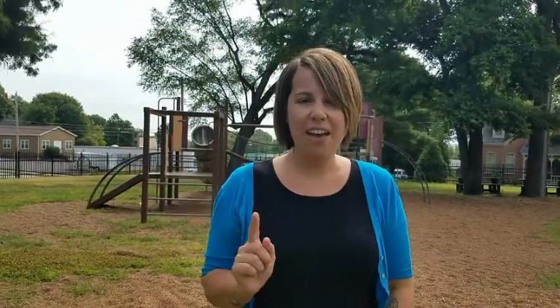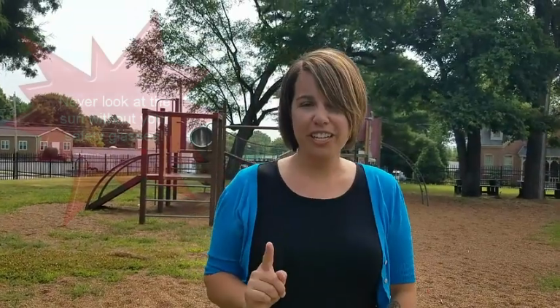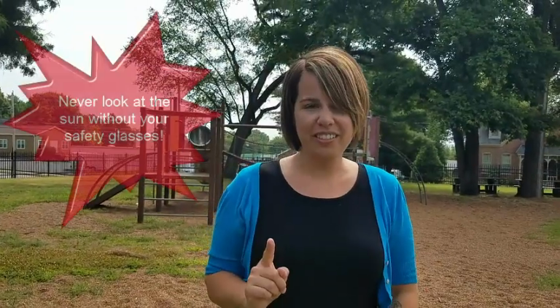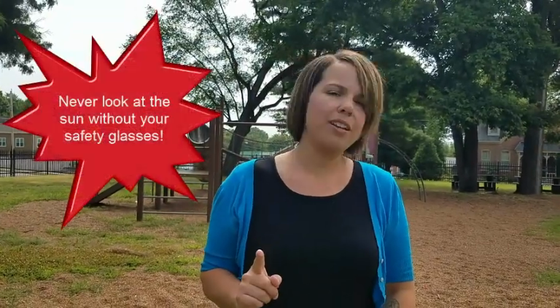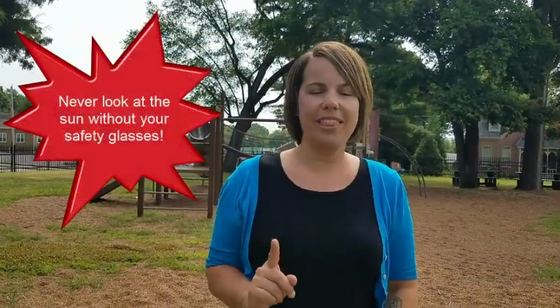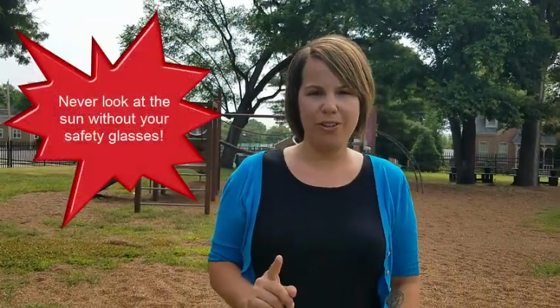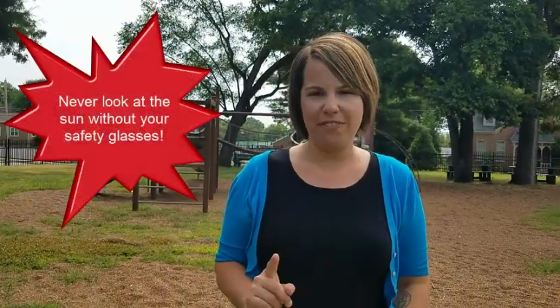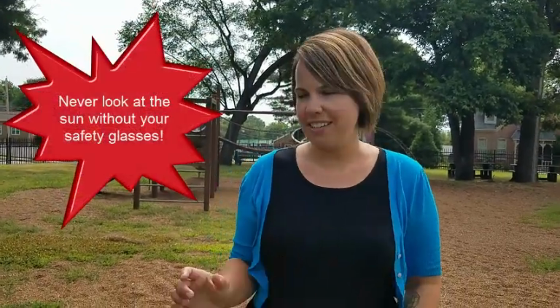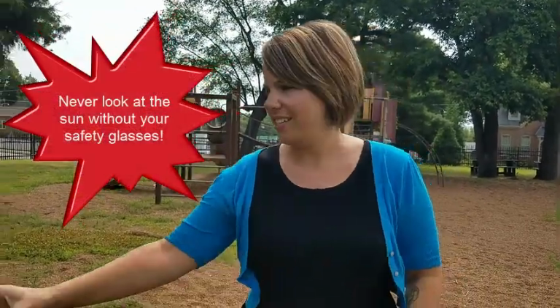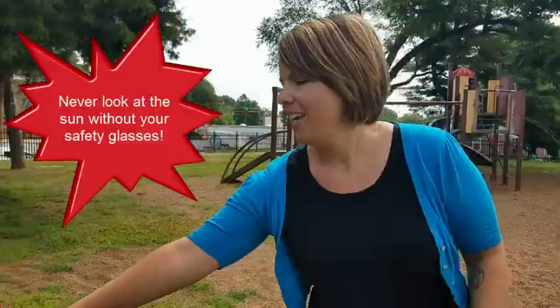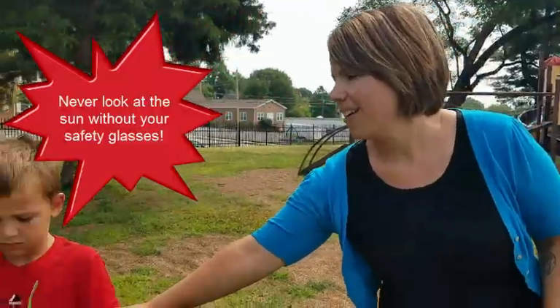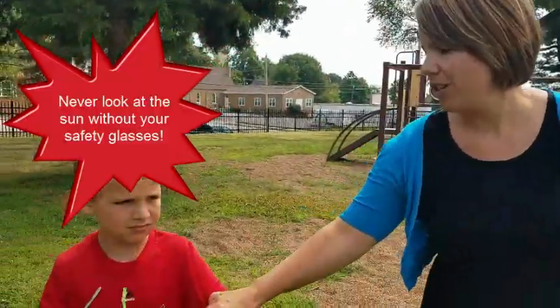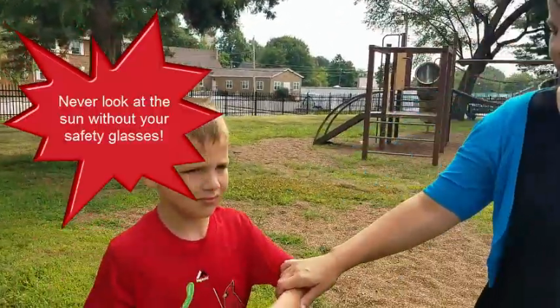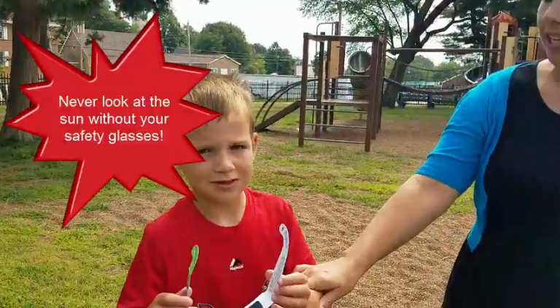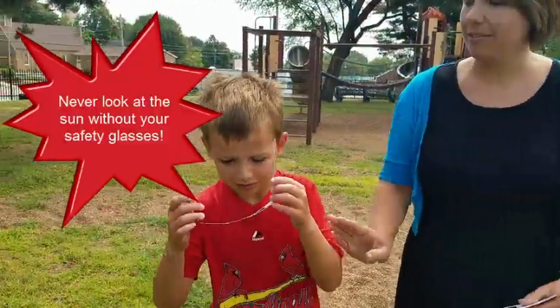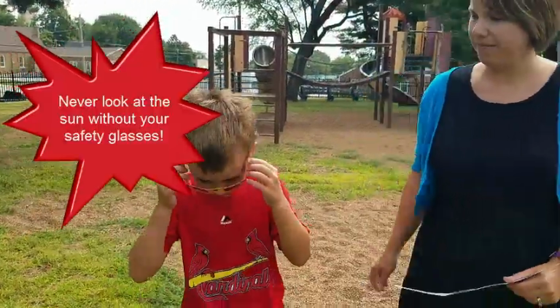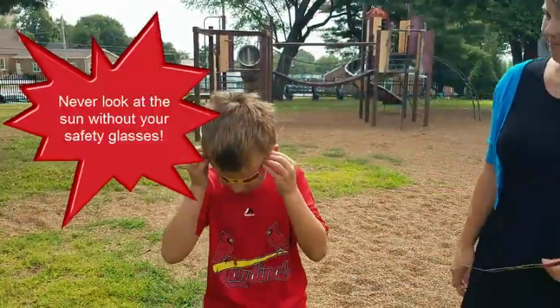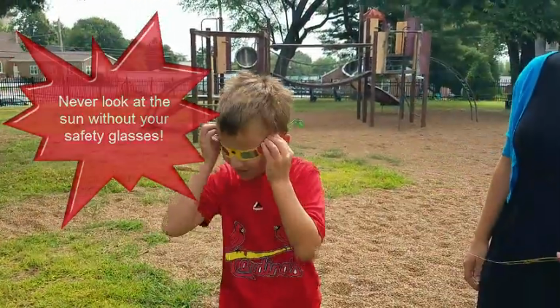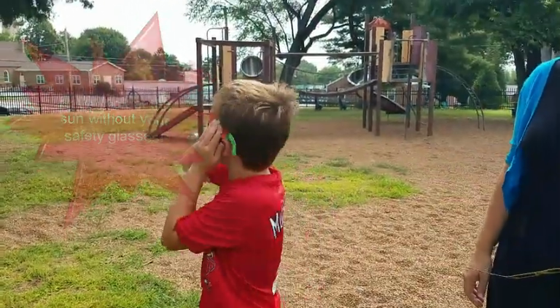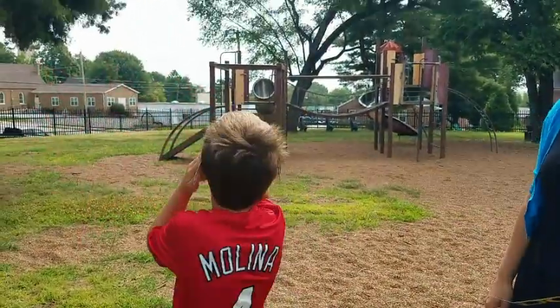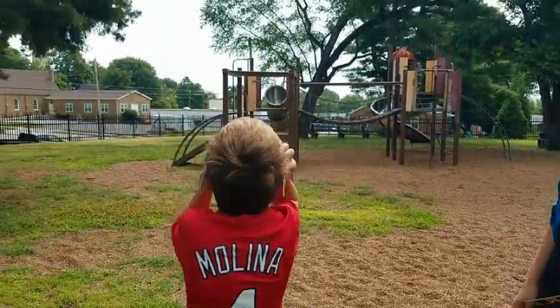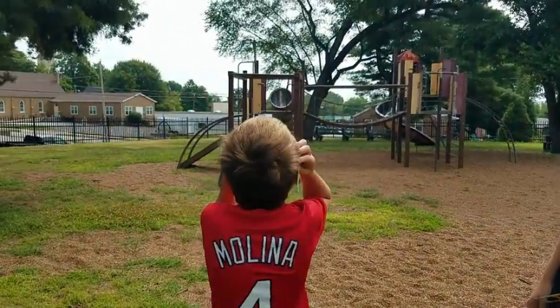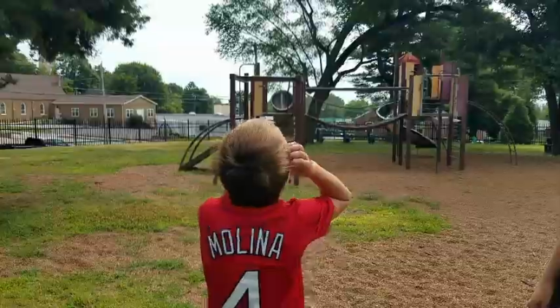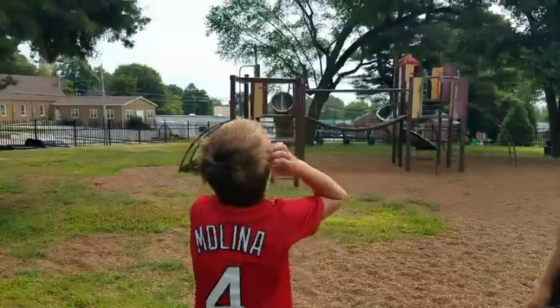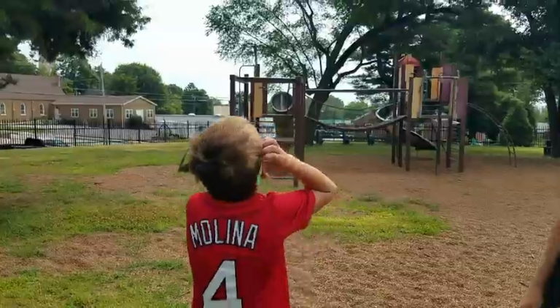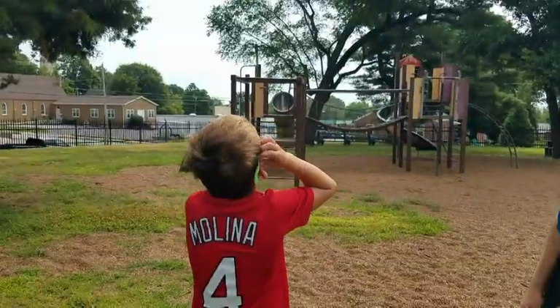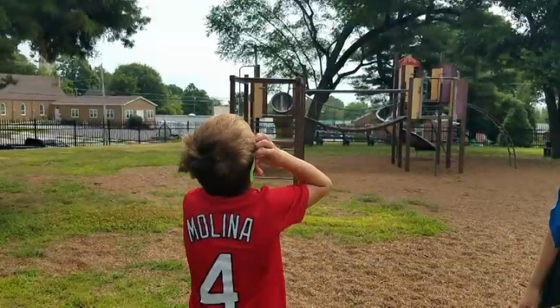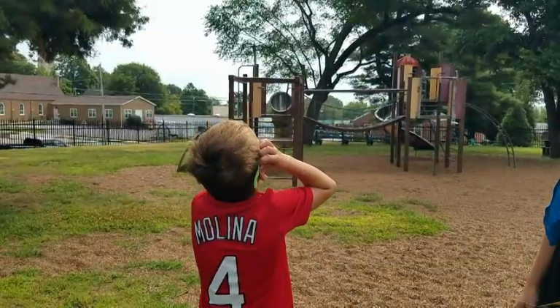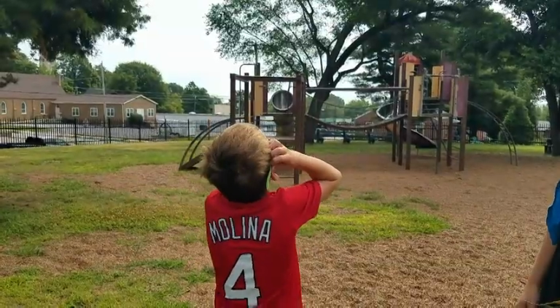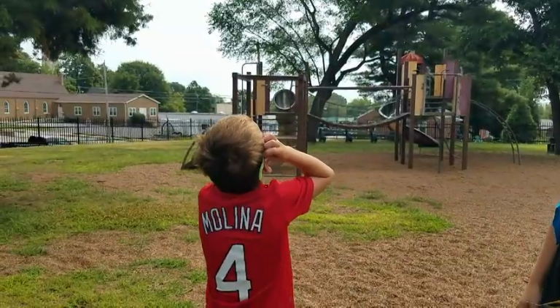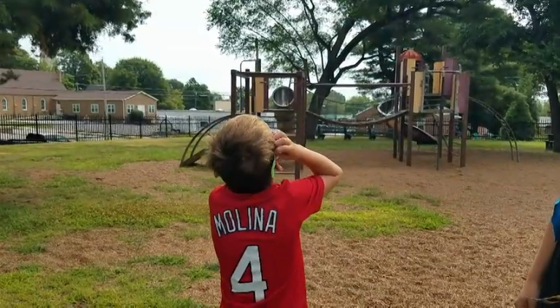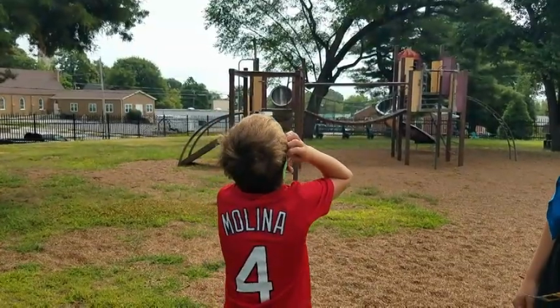Never look at the sun without your safety glasses. Here, Max, show us how you do it. Okay, show us how to take it off.